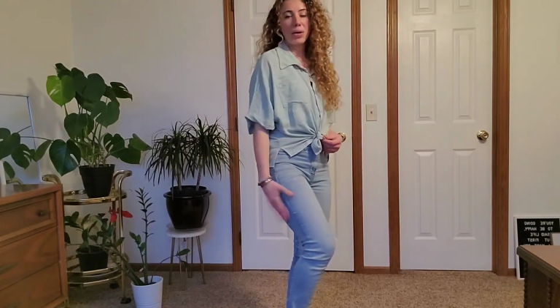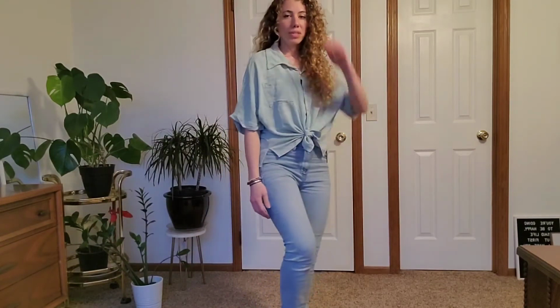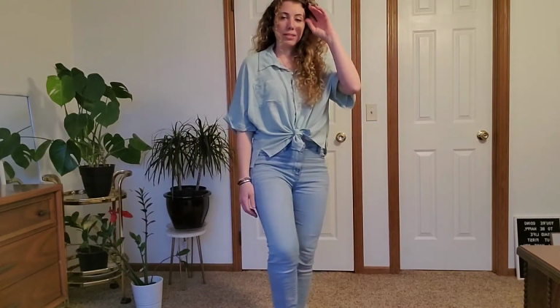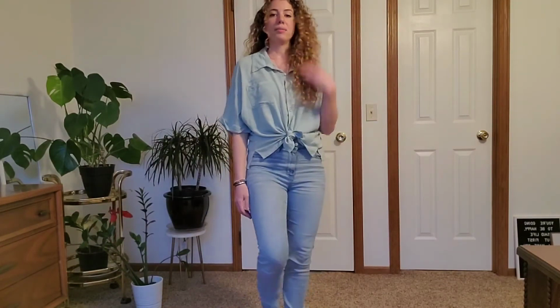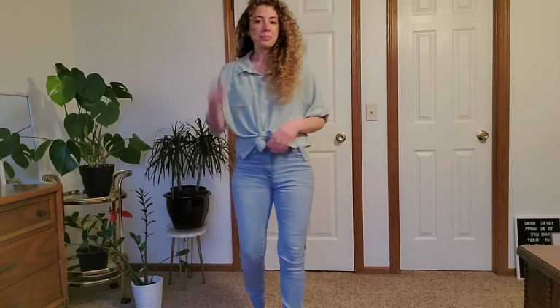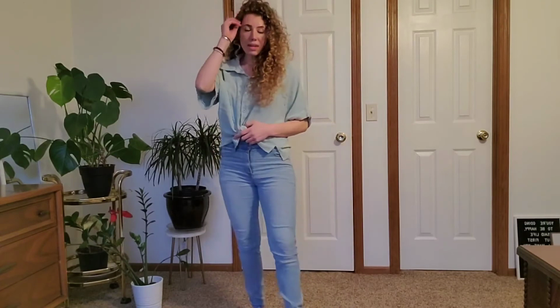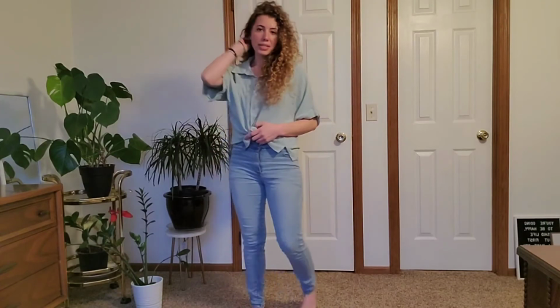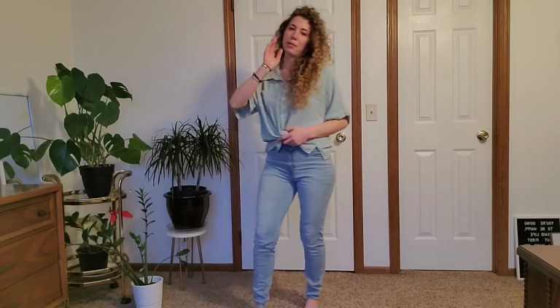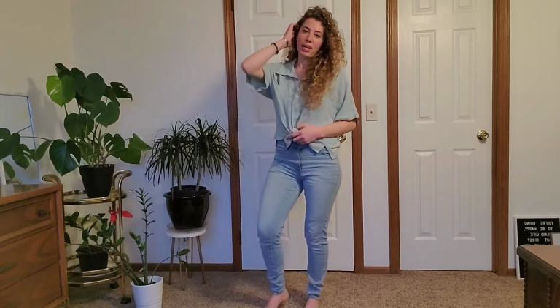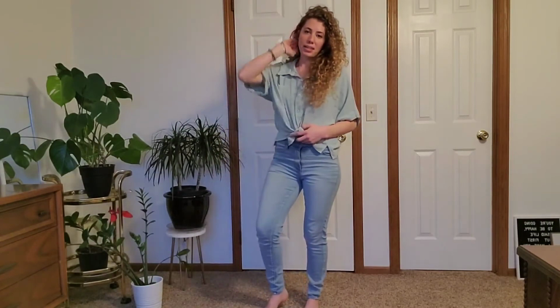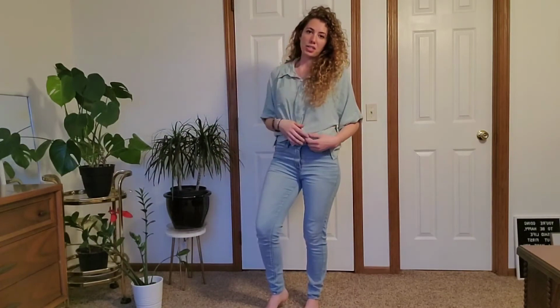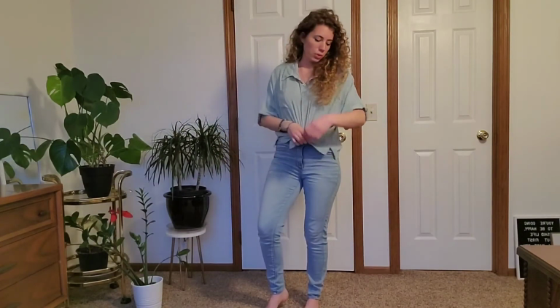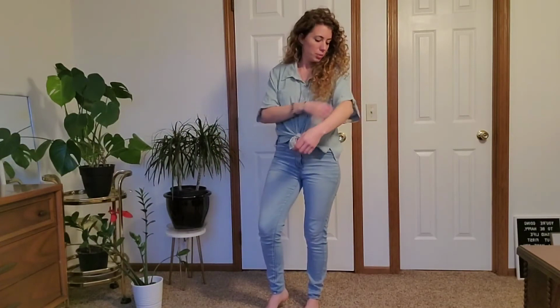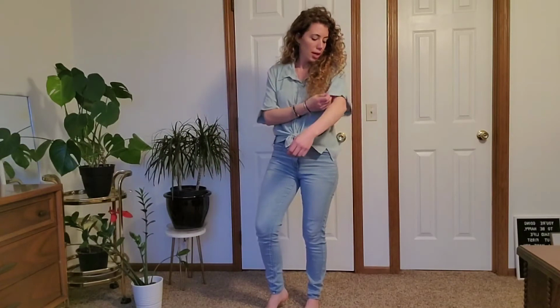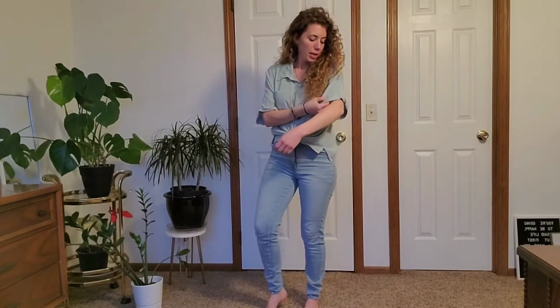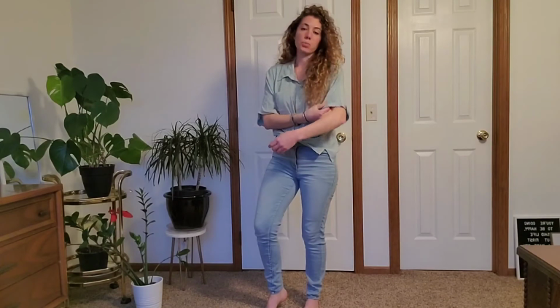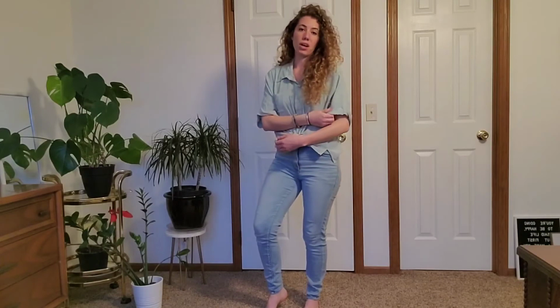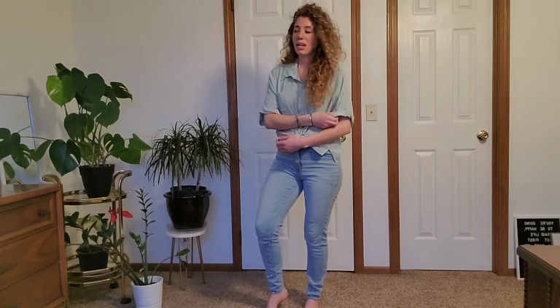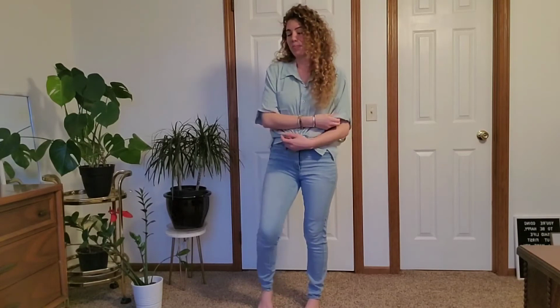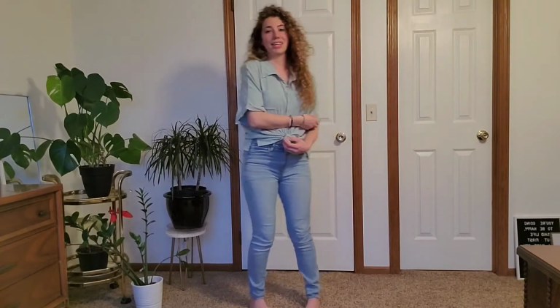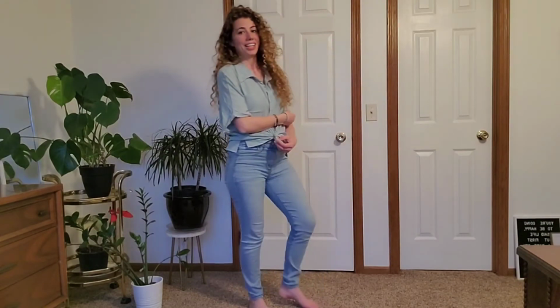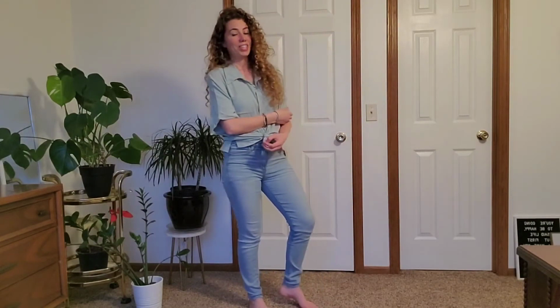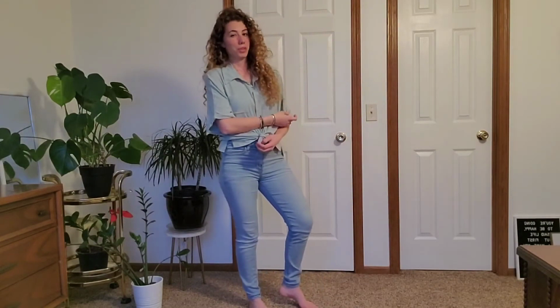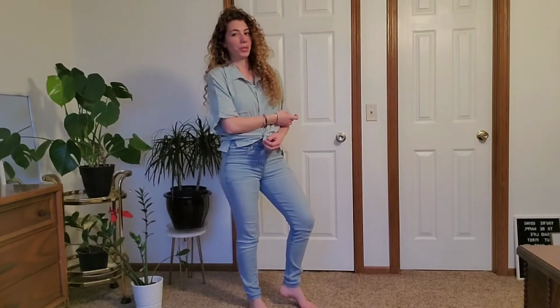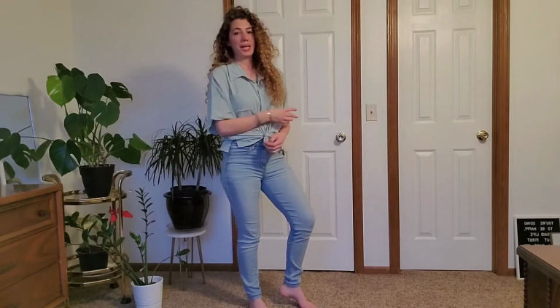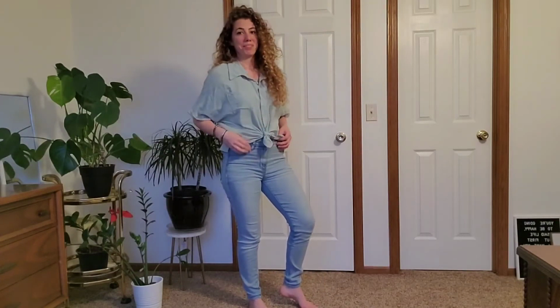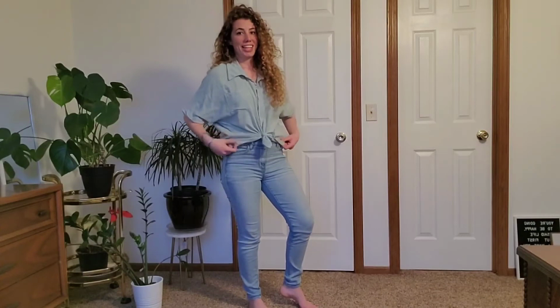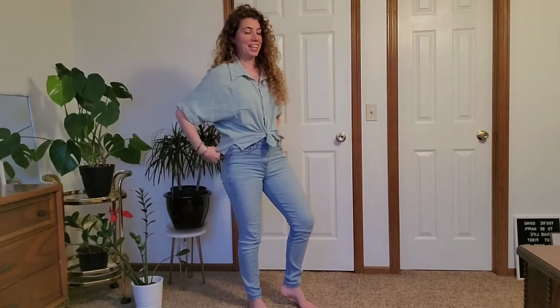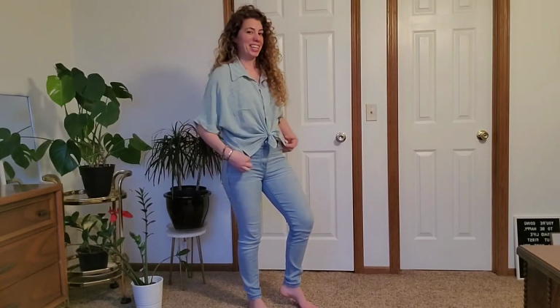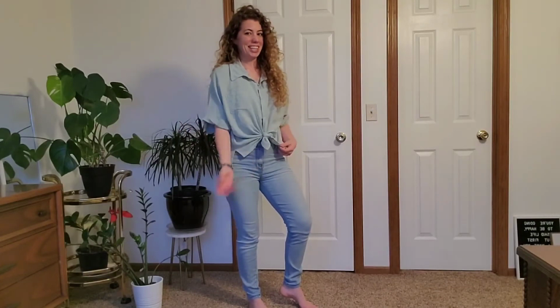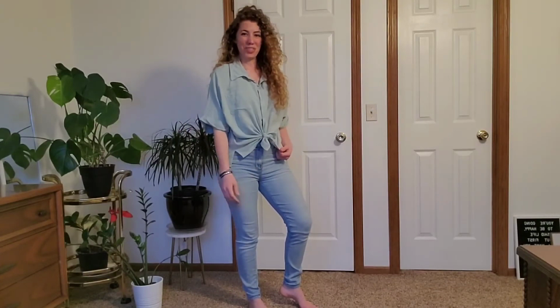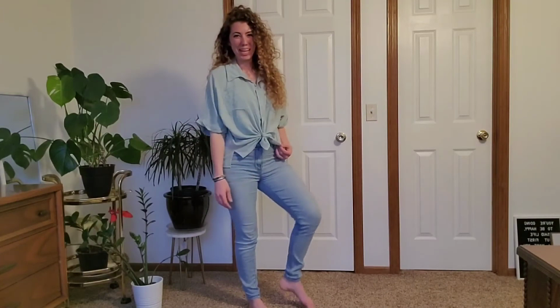You can wear it with shorts or pants — it really depends on how you want to style it. I think this color is just really super pretty and it's really soft. Super versatile, and I think it's nice and stylish for the summertime.